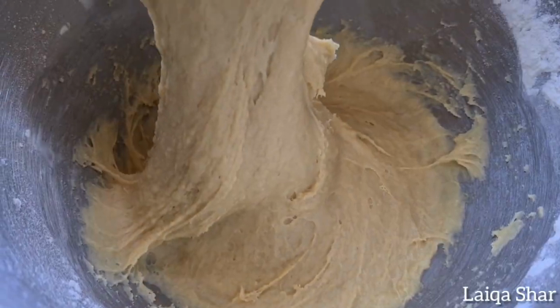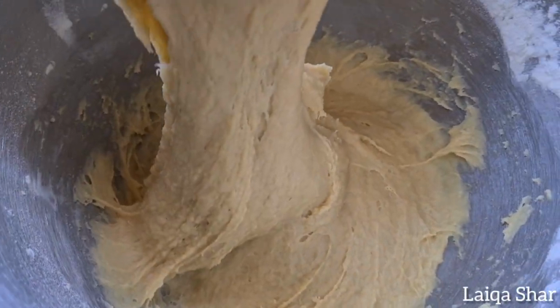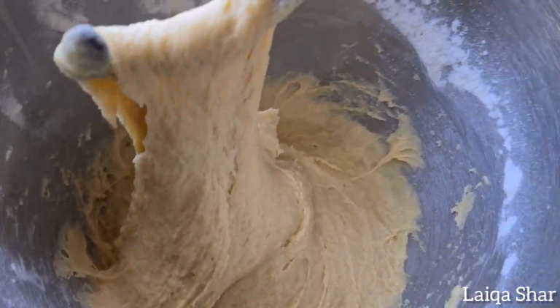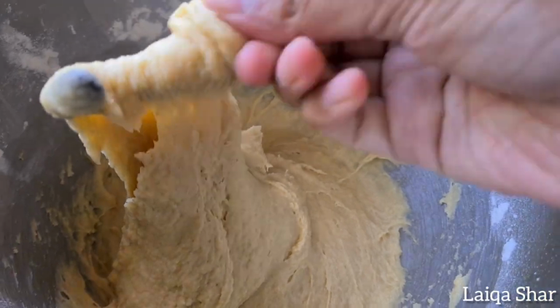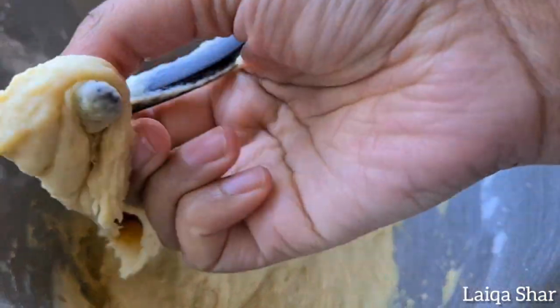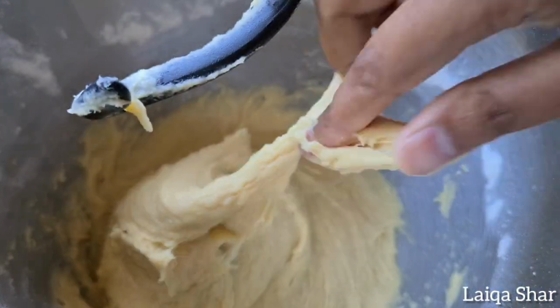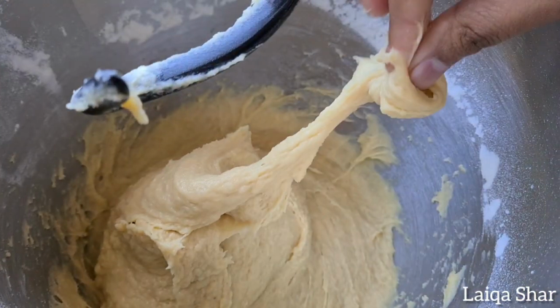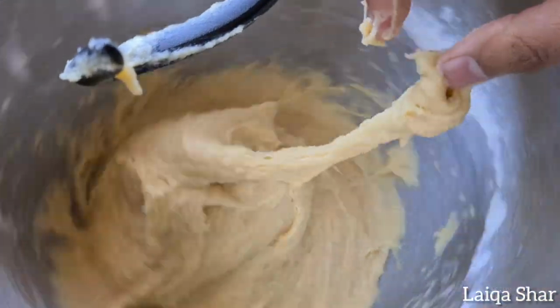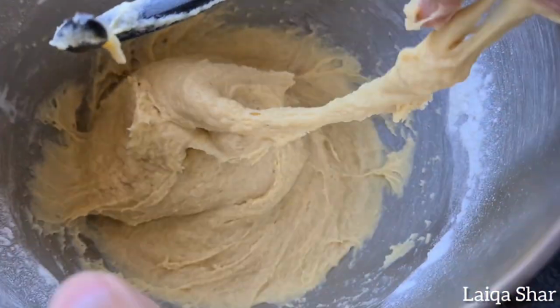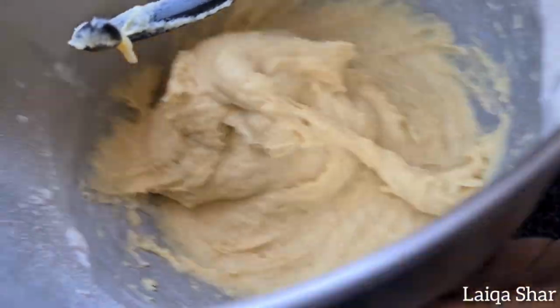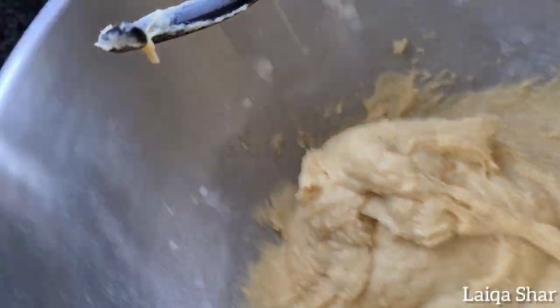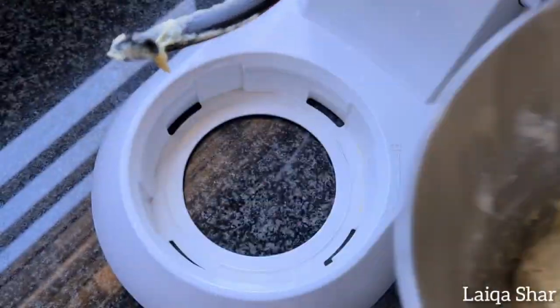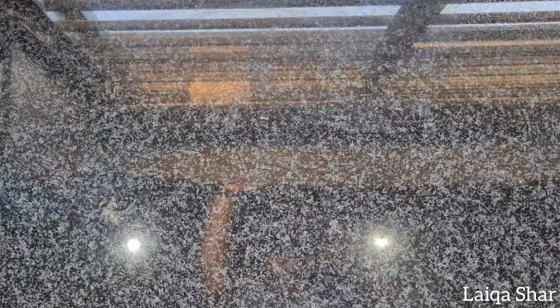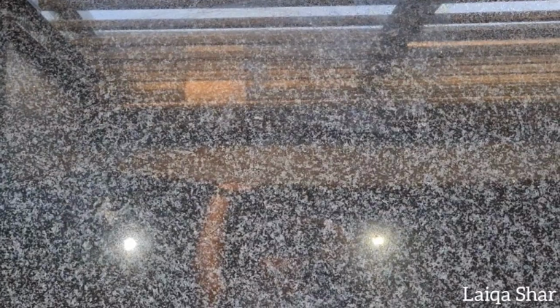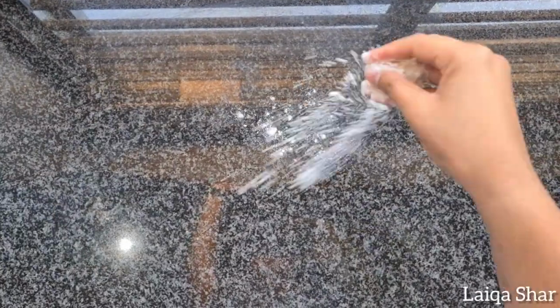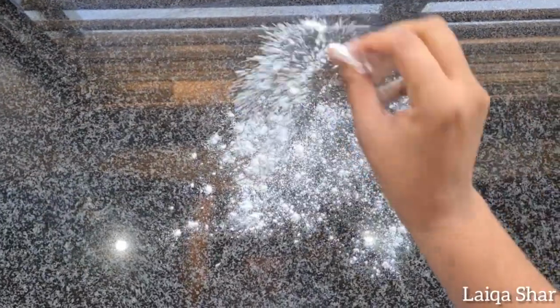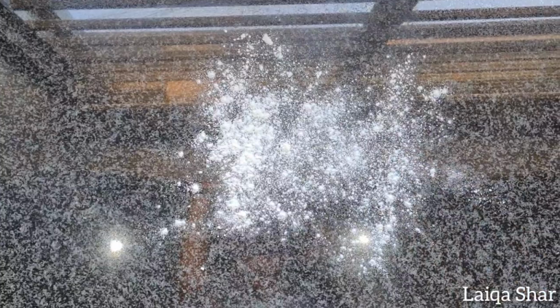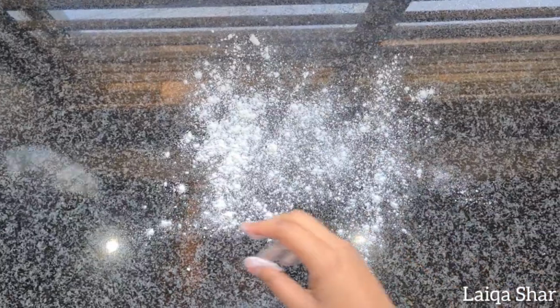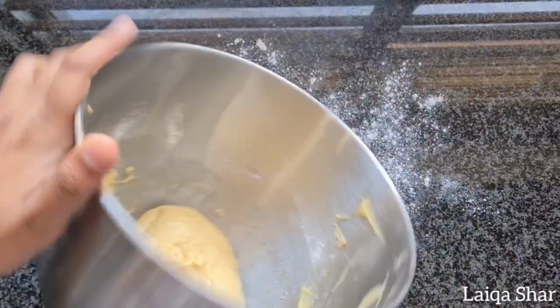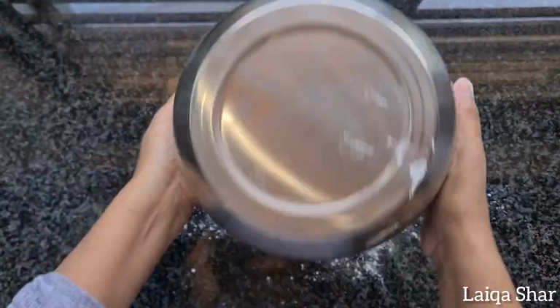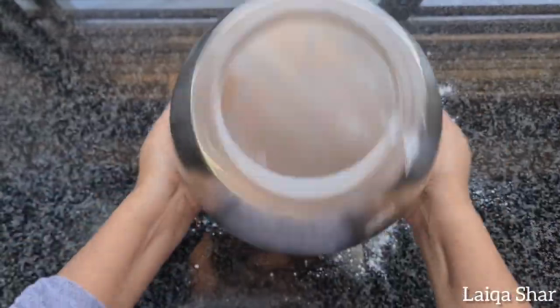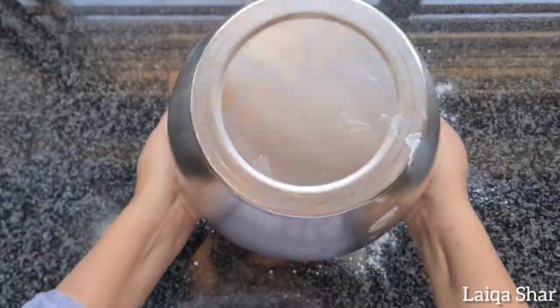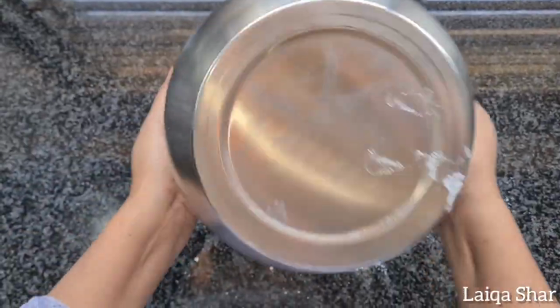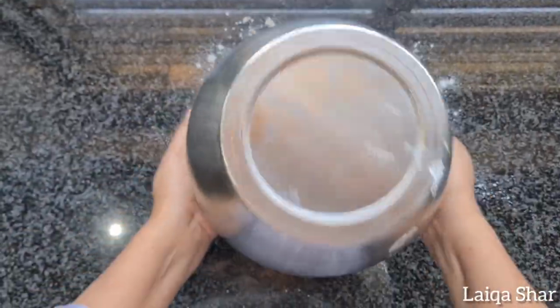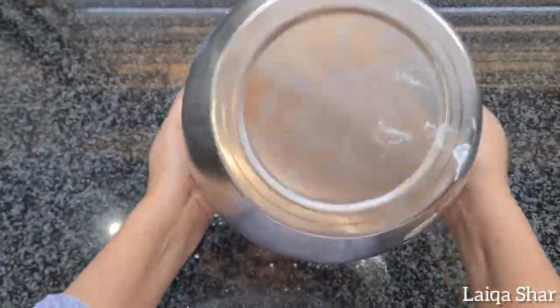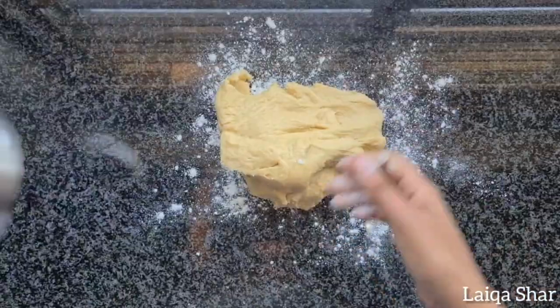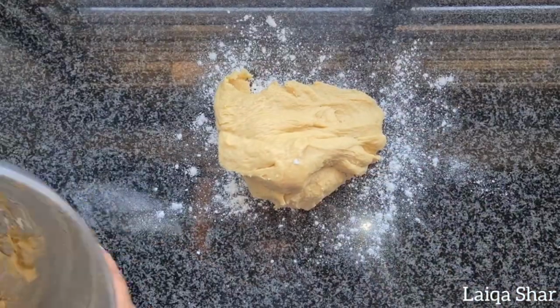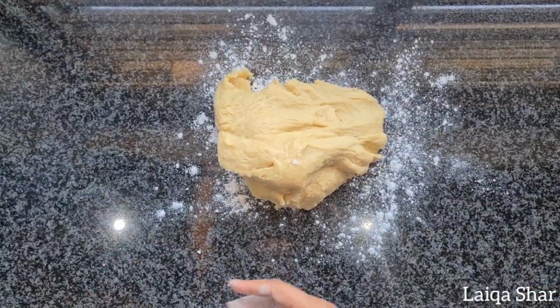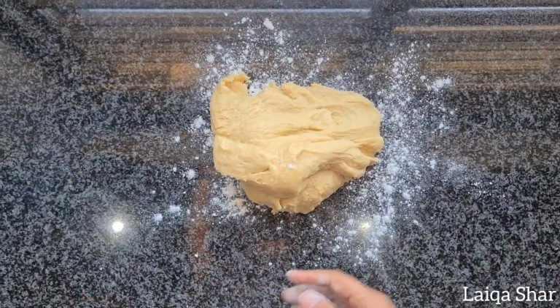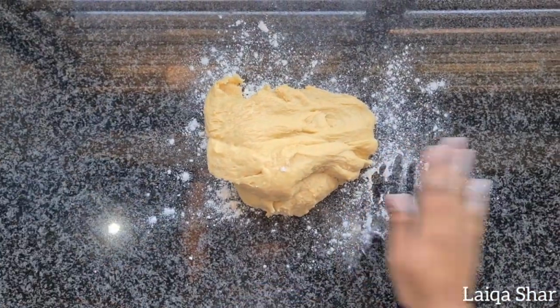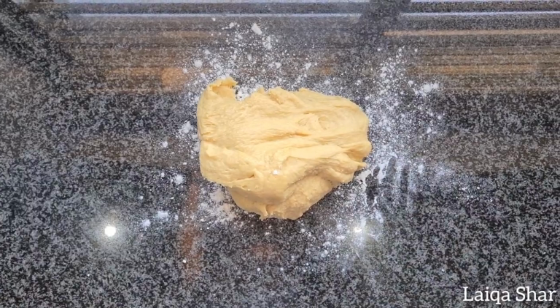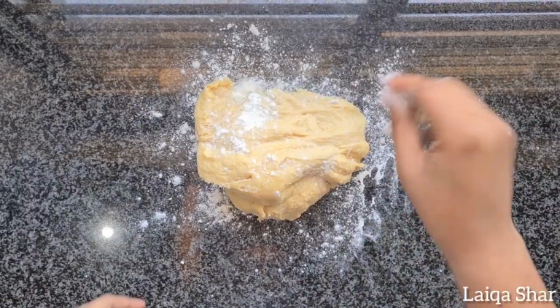Remove the dough from the hook of your mixer blade and then turn out all of the dough onto a floured surface. Shape the dough into a ball.